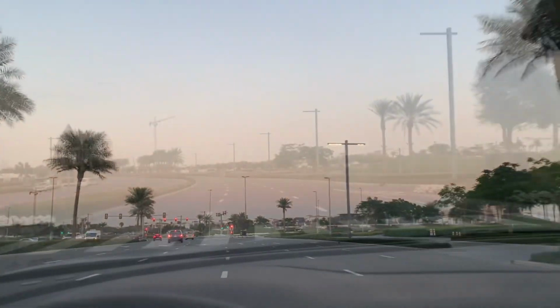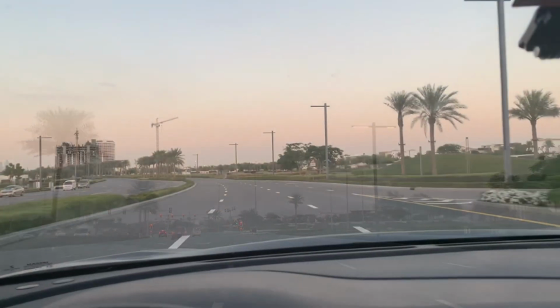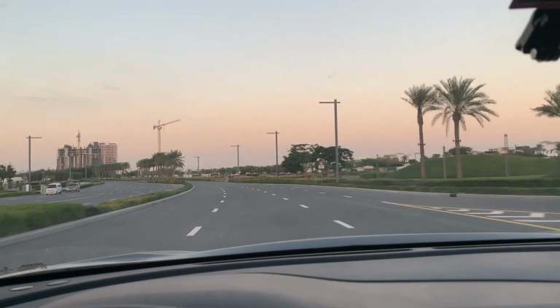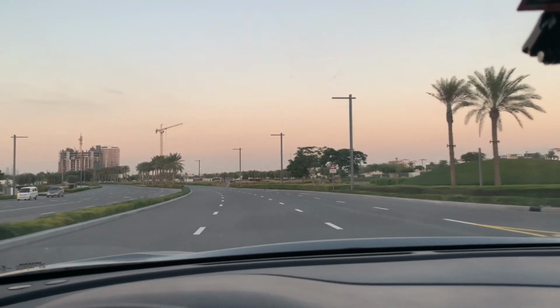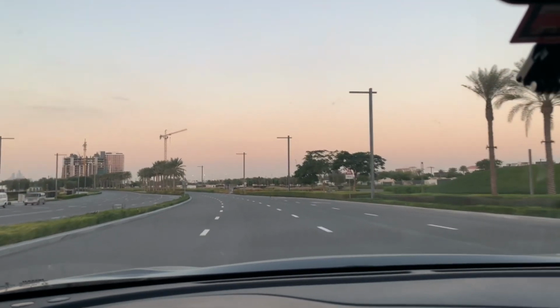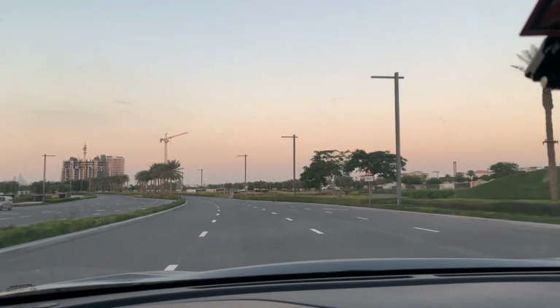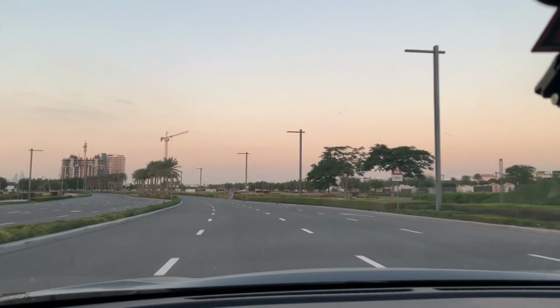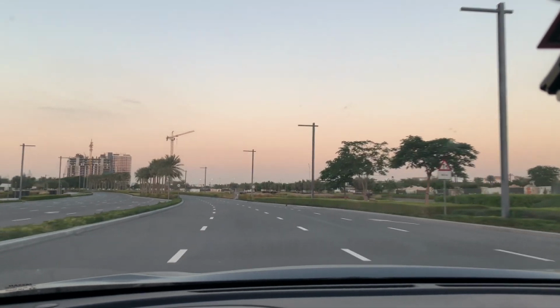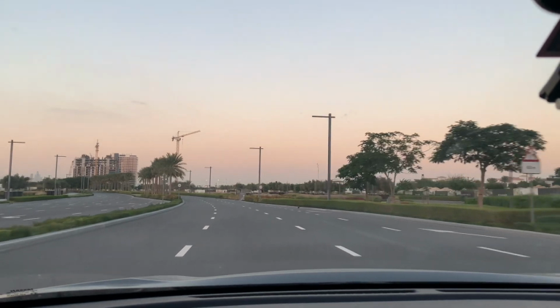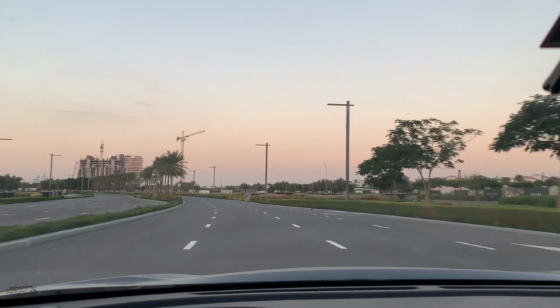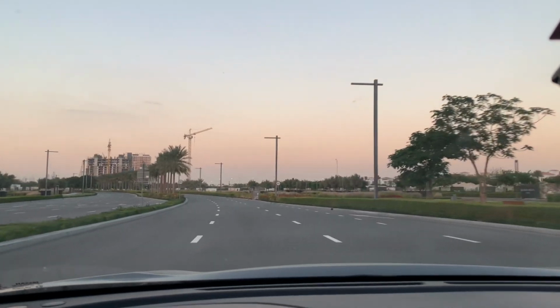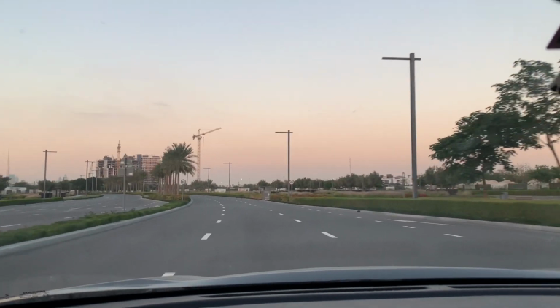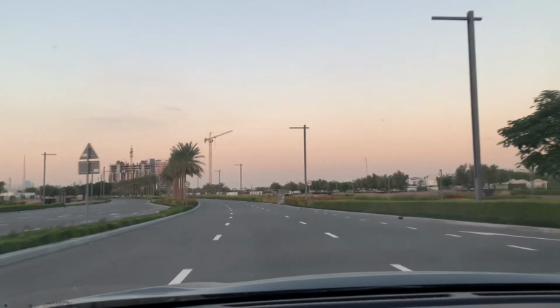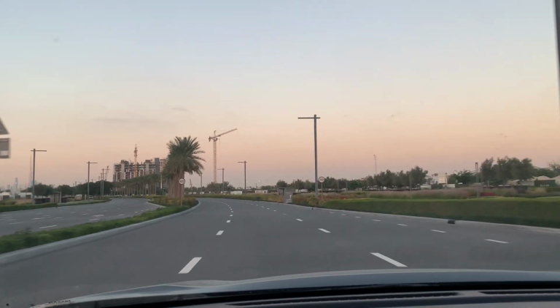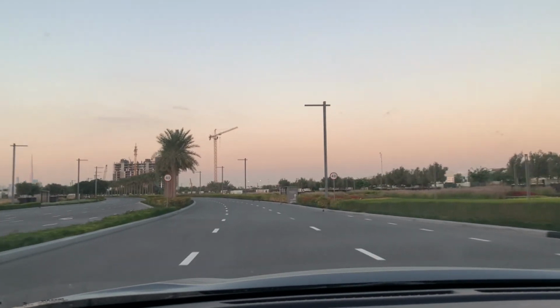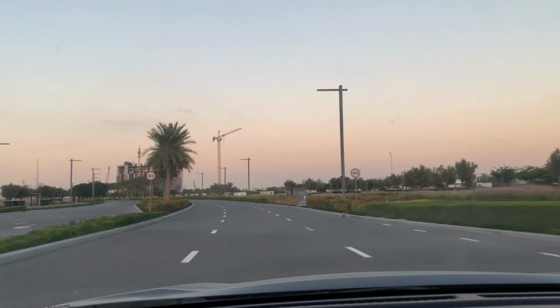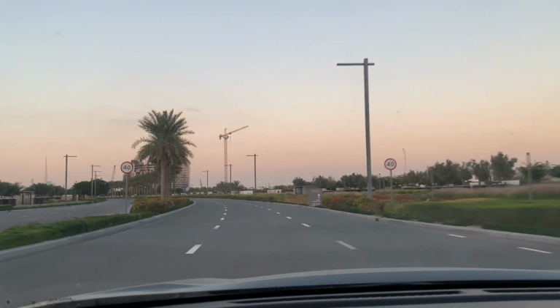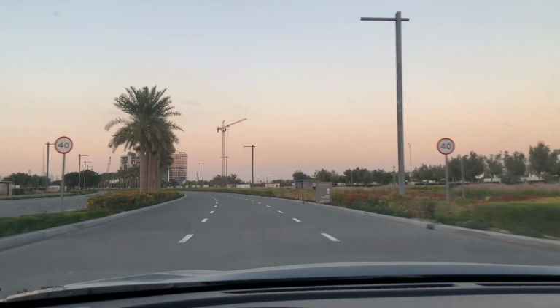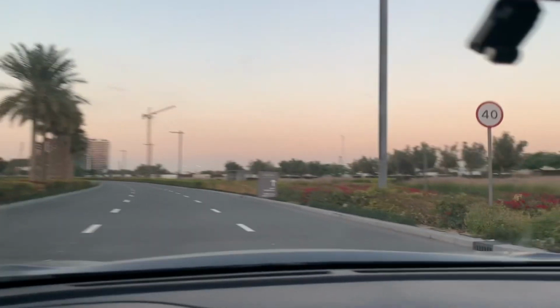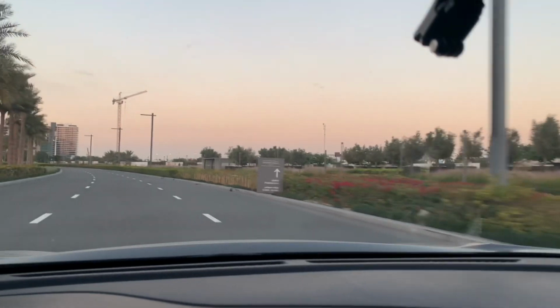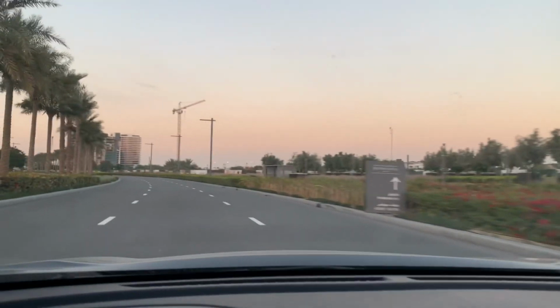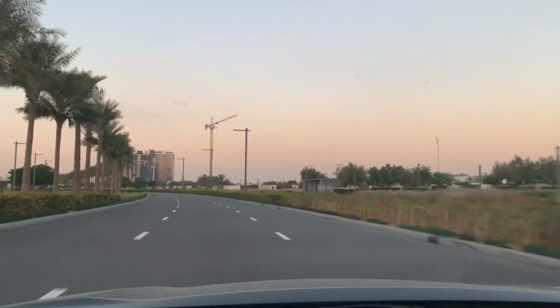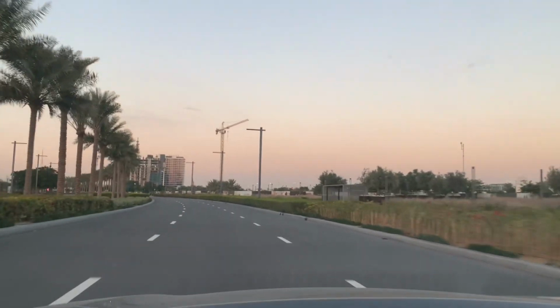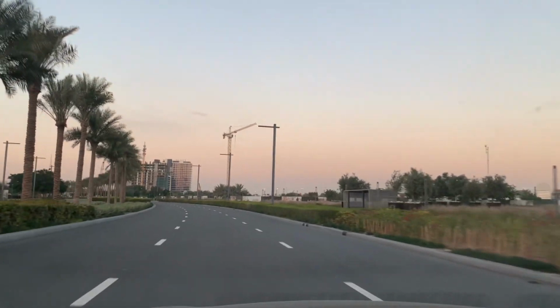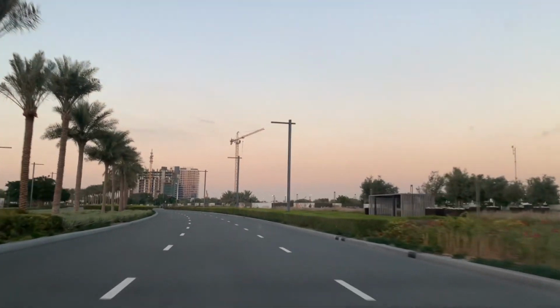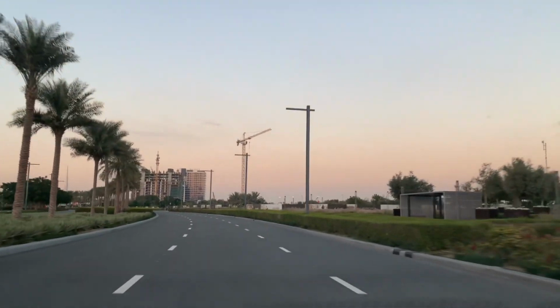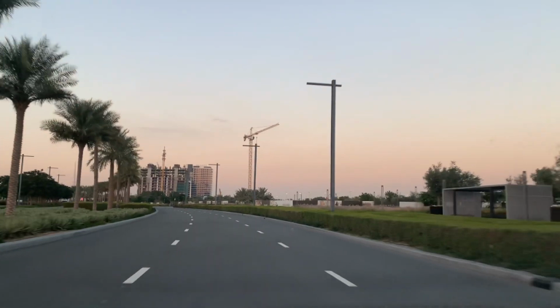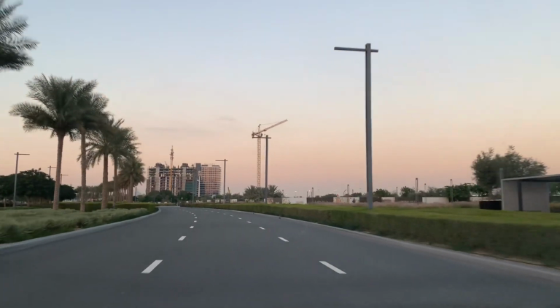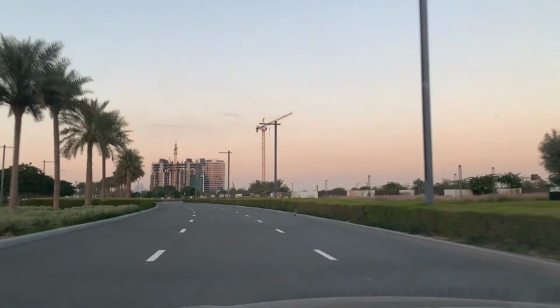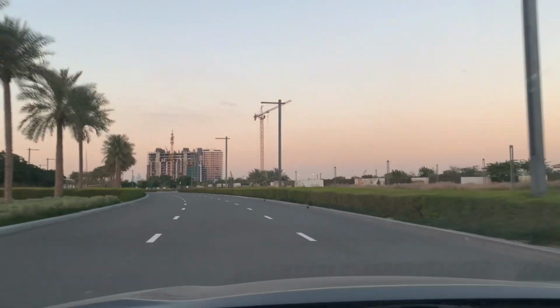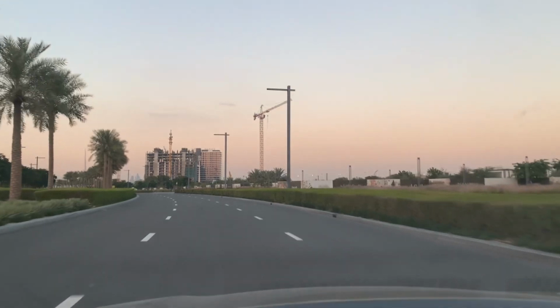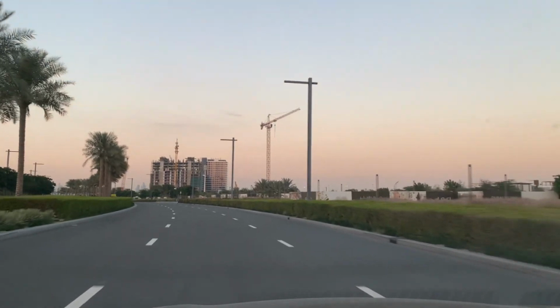I will show you some new constructions going on here, project team. You can see this tower crane — this is a new plot they are developing here.